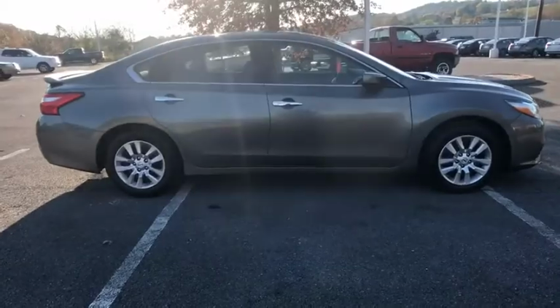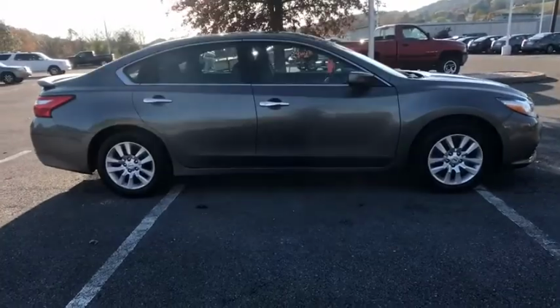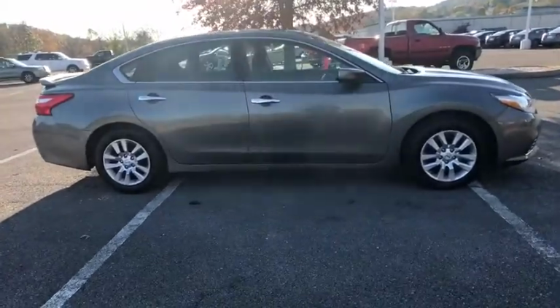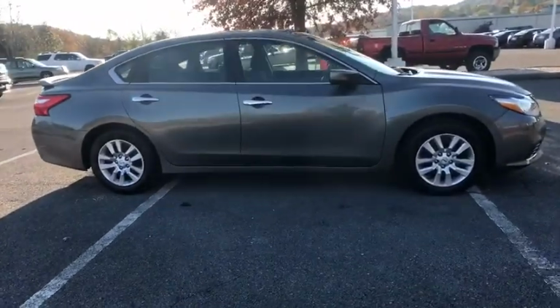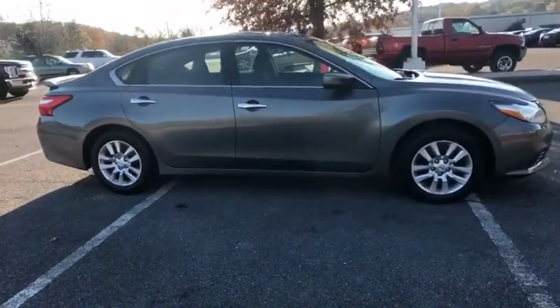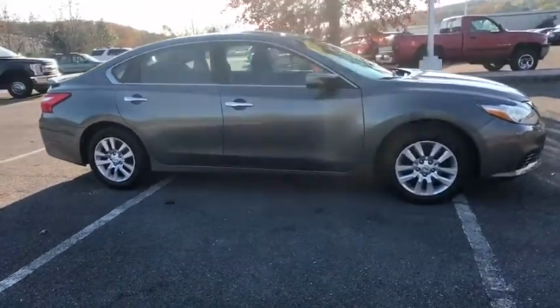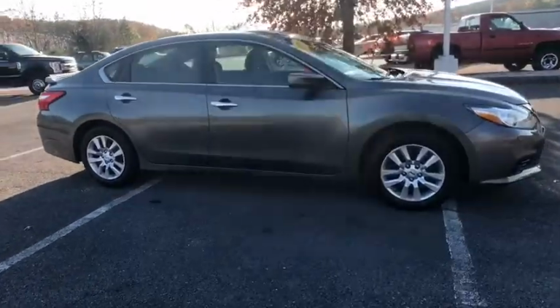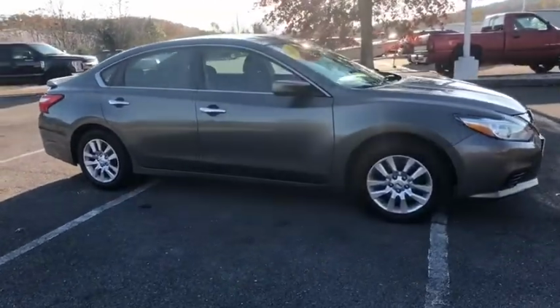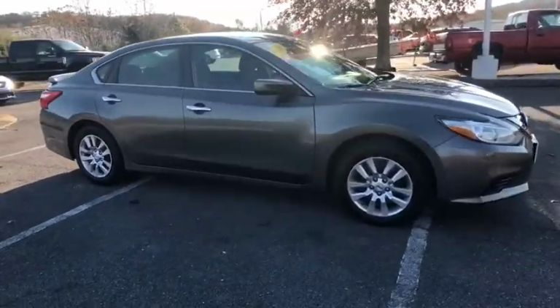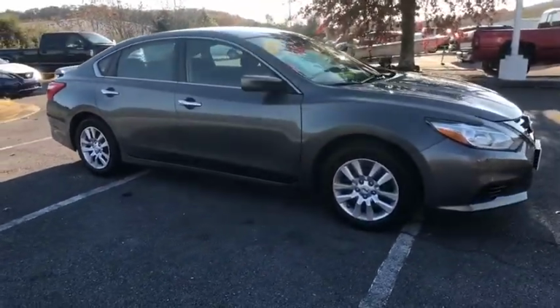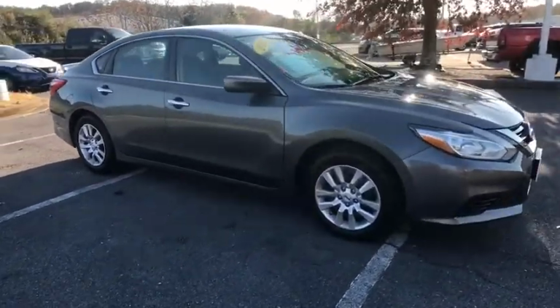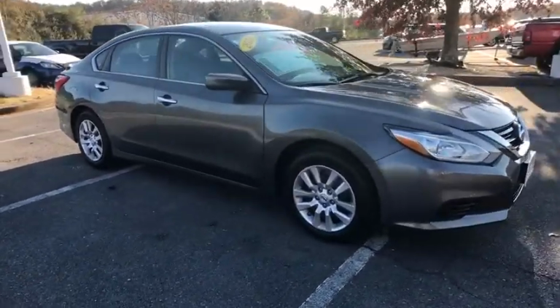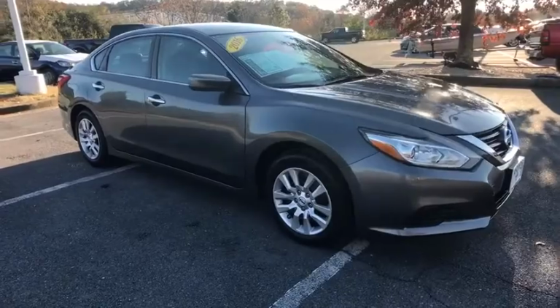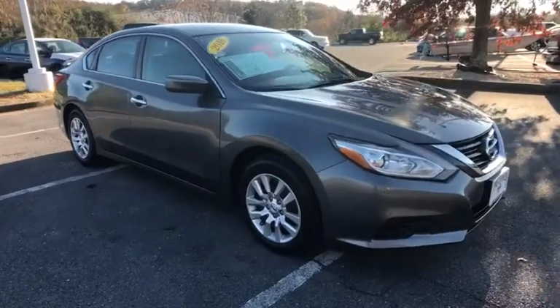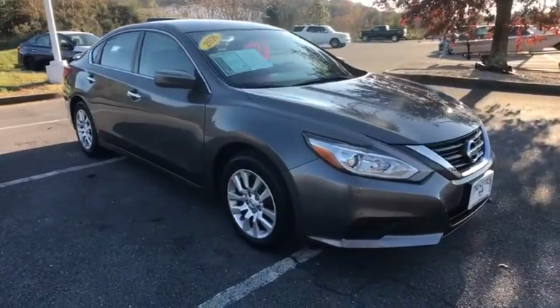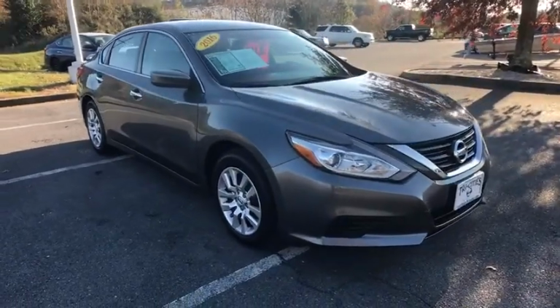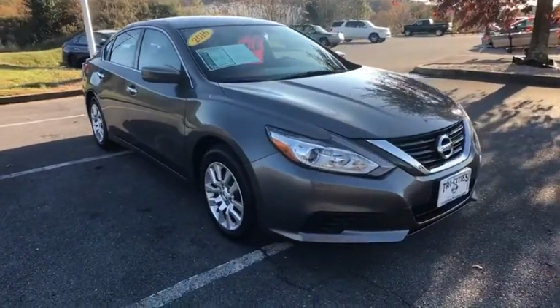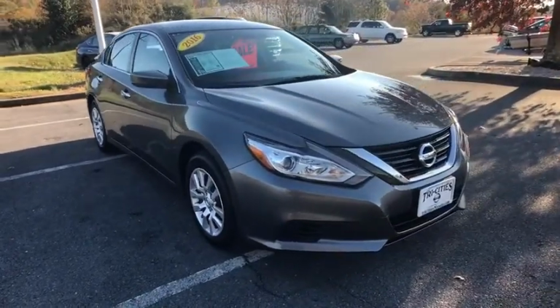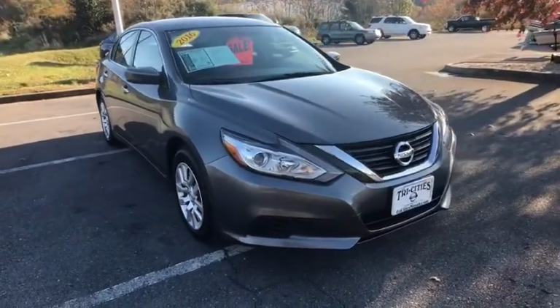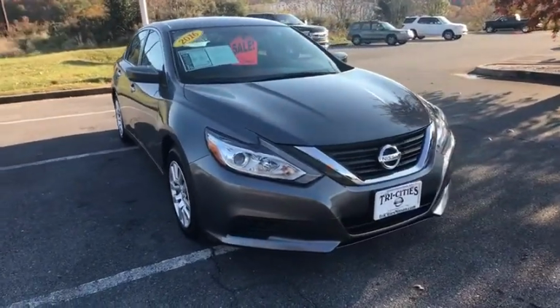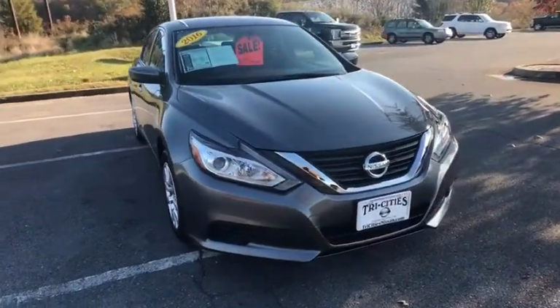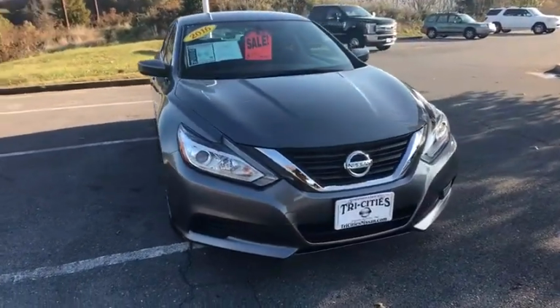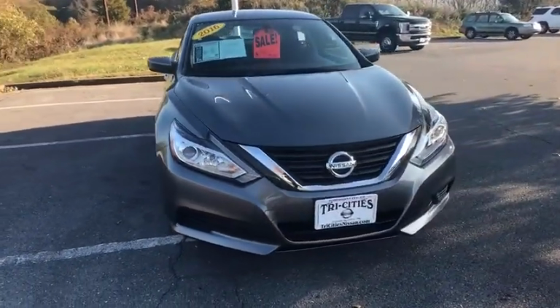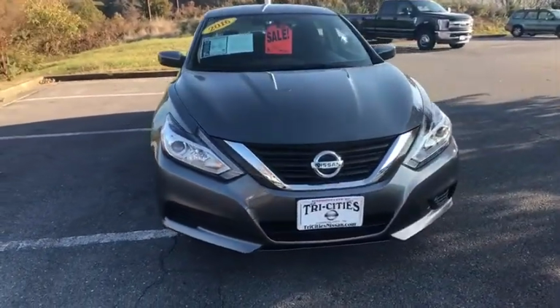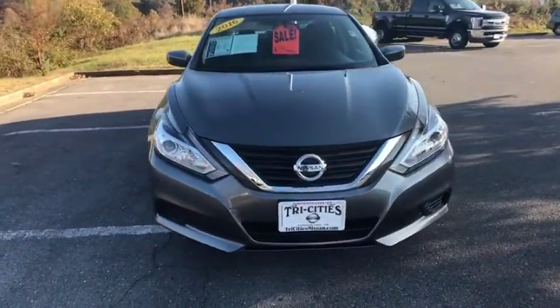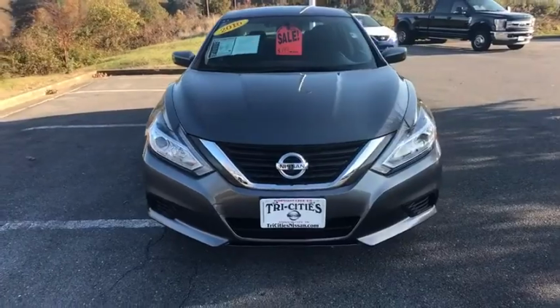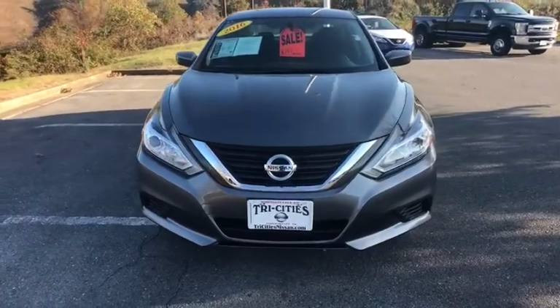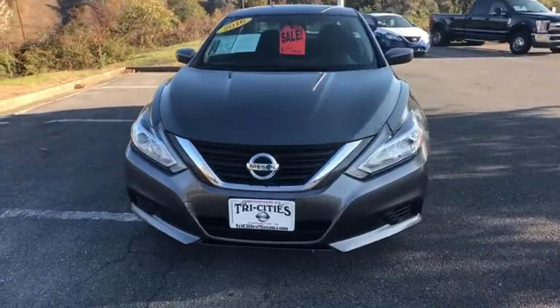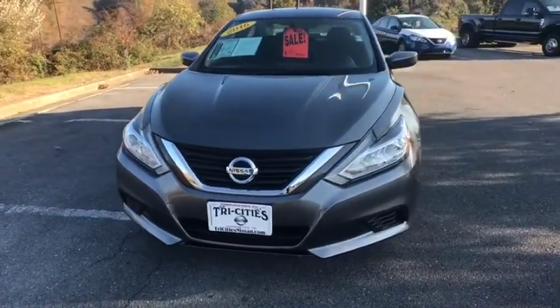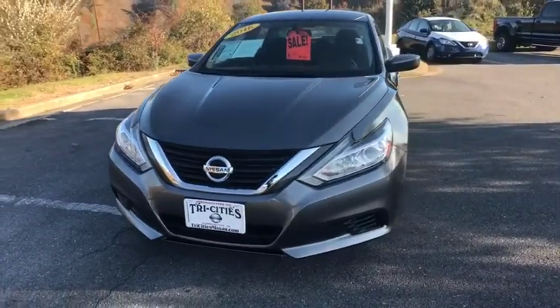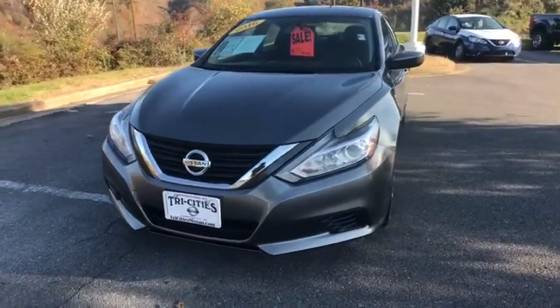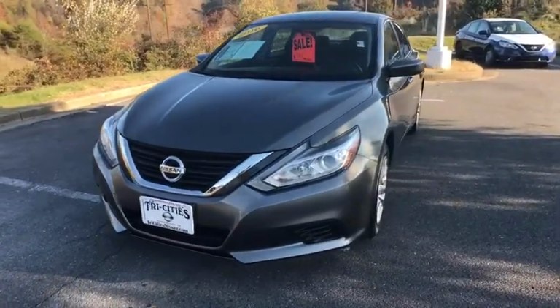This vehicle has less than 60,000 miles. Here are some of this vehicle's great options: traction control, Bluetooth, dual airbags, air conditioning front, power steering, four-wheel disc brakes, center armrest.